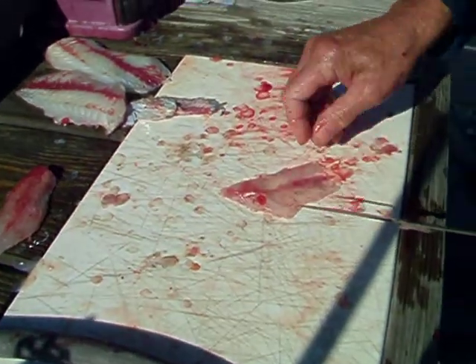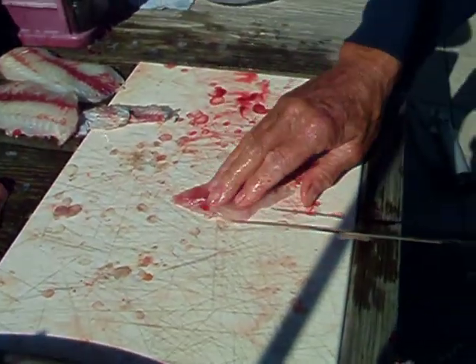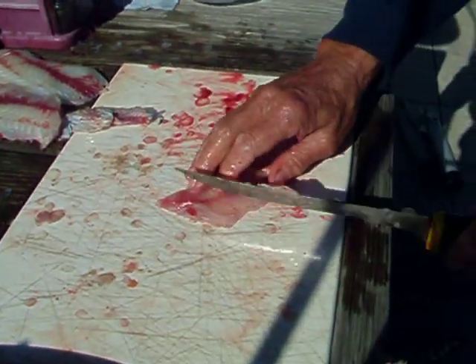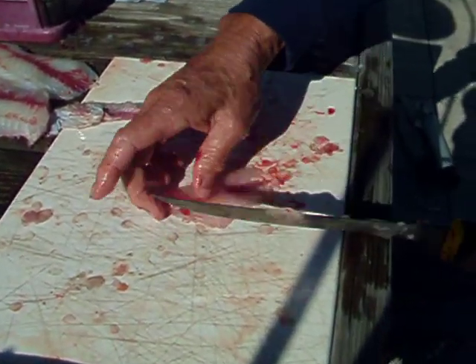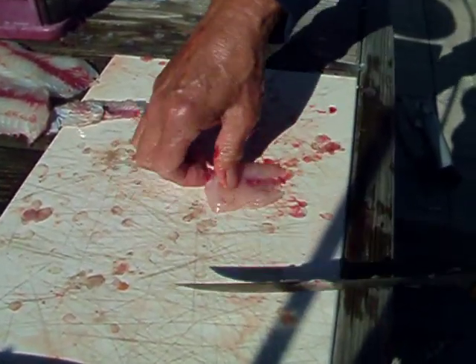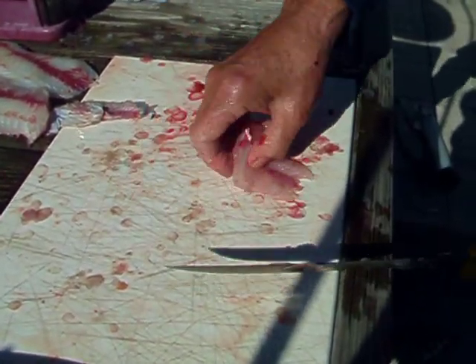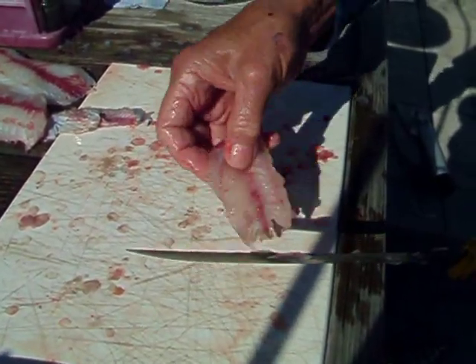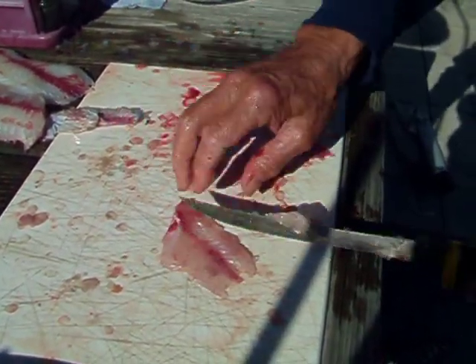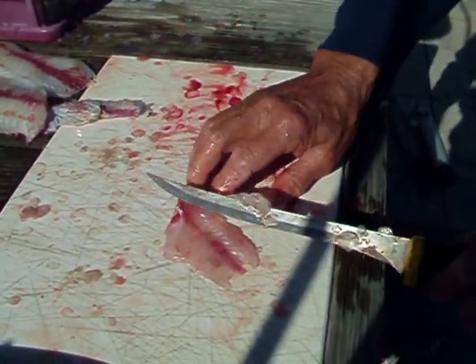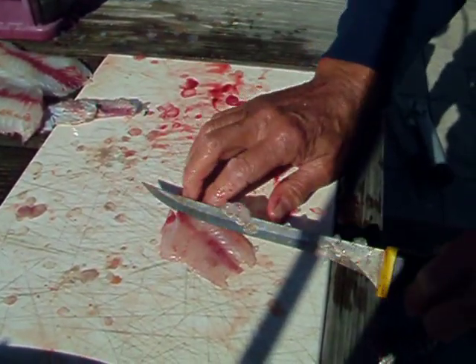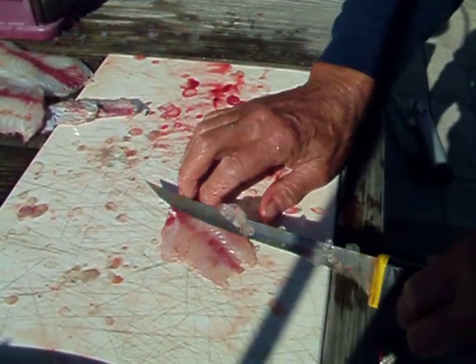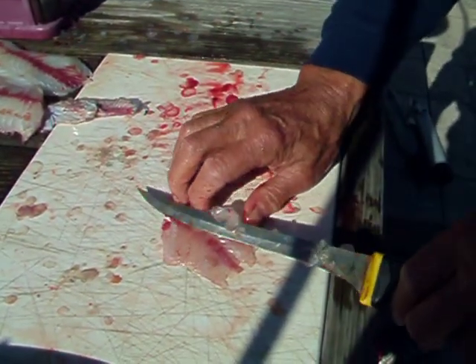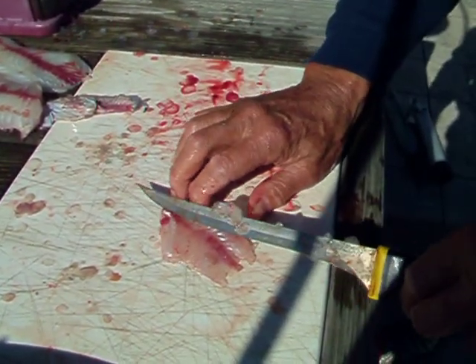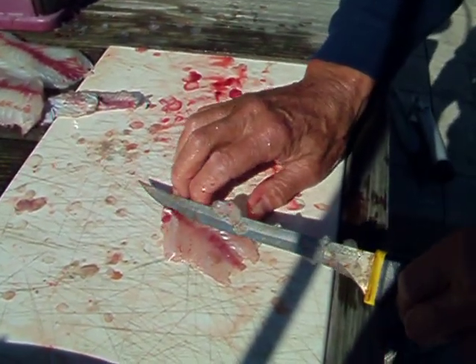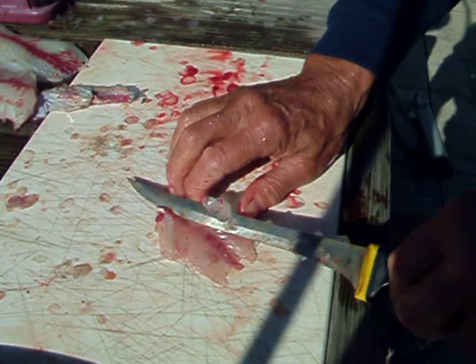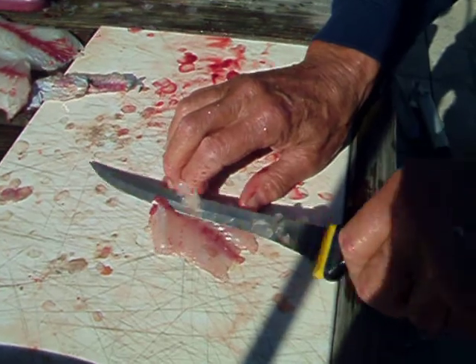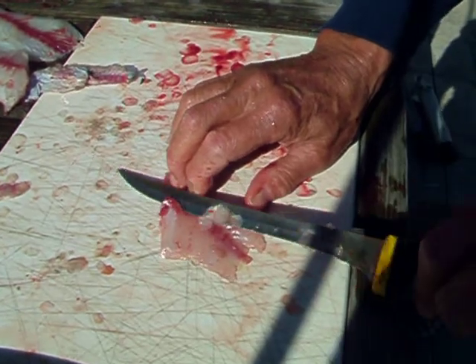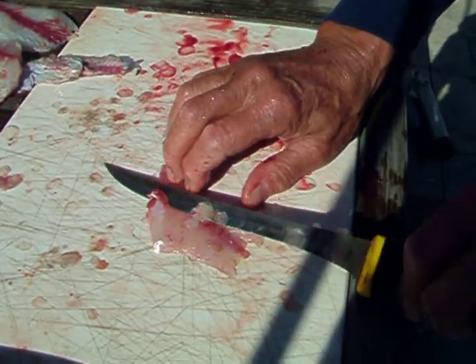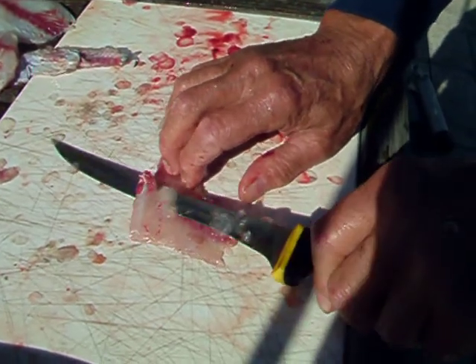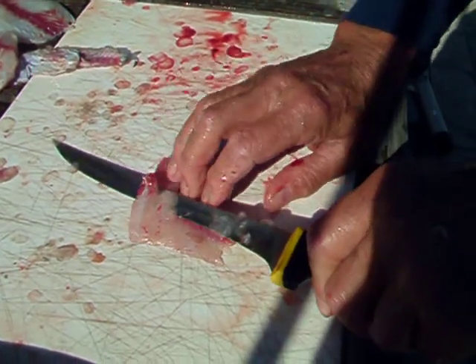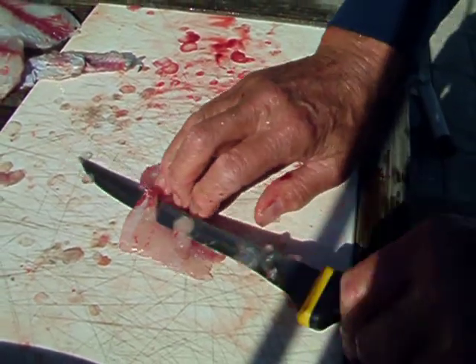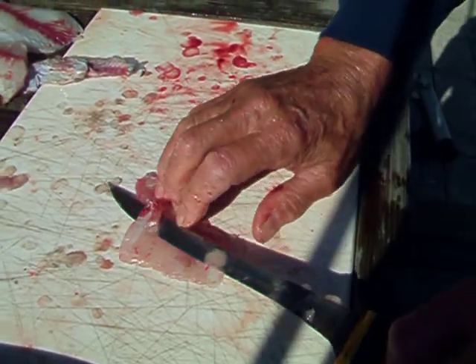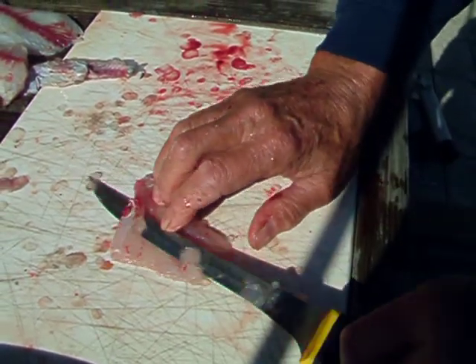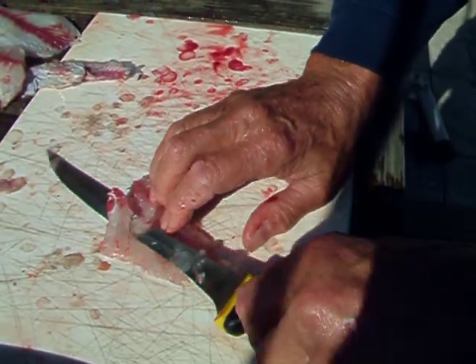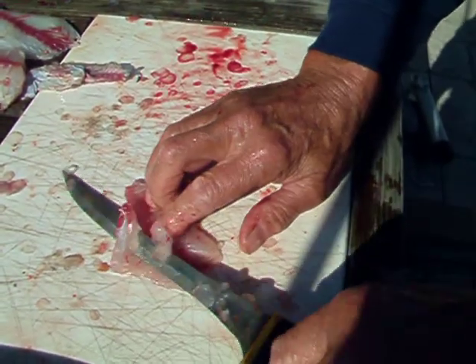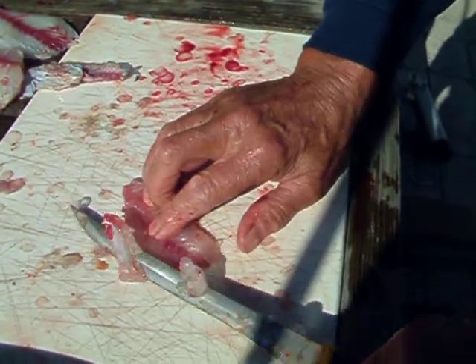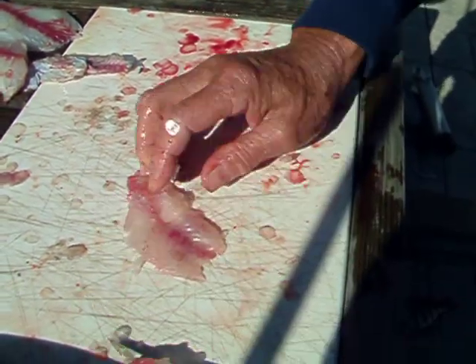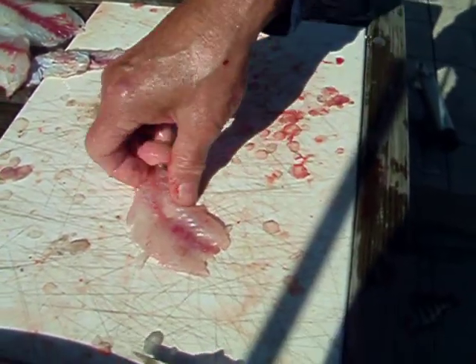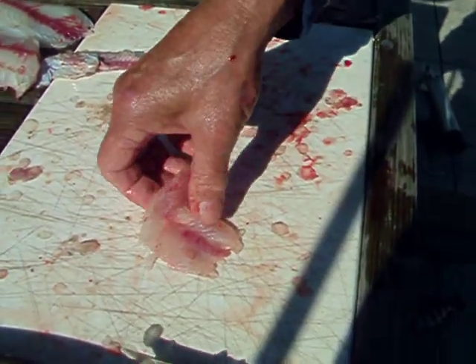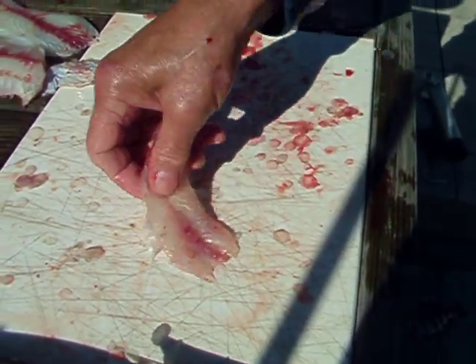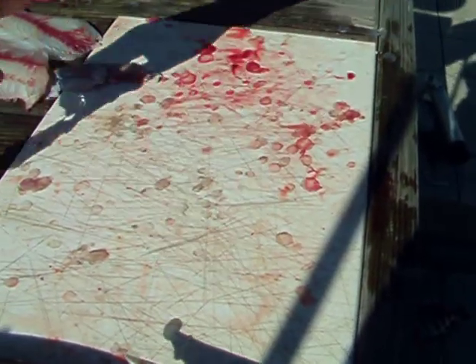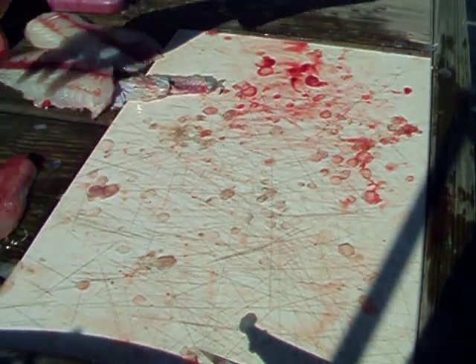And this one ain't going to be too good, but take the bone out there.